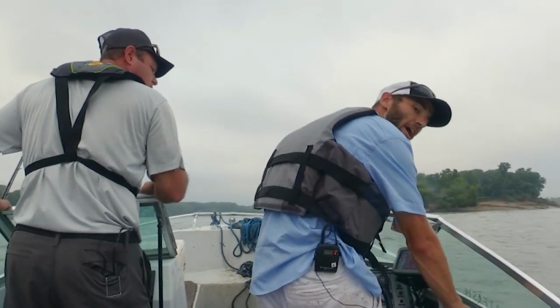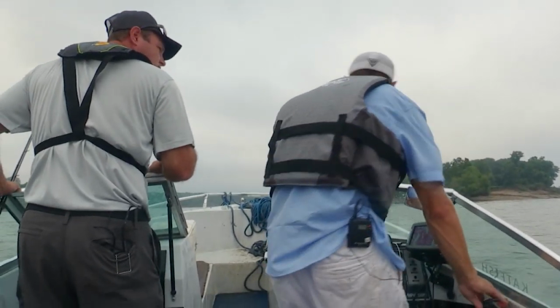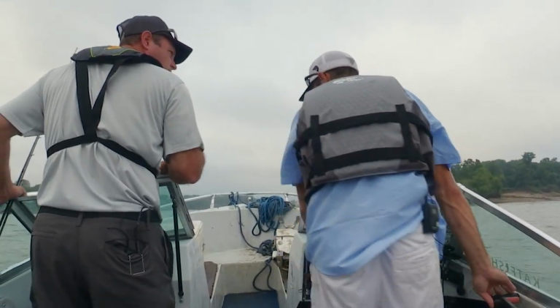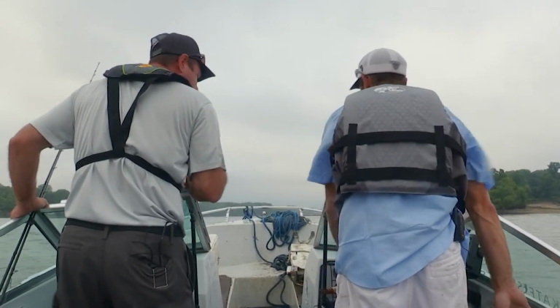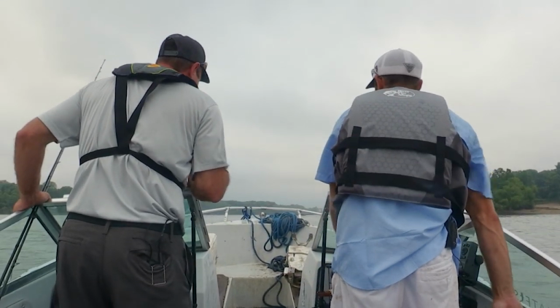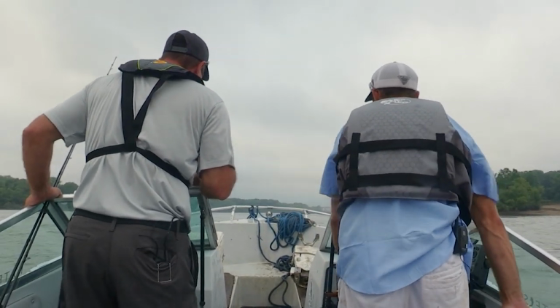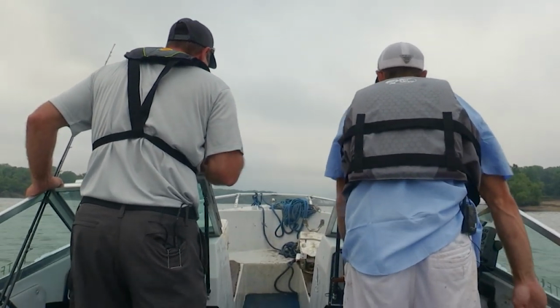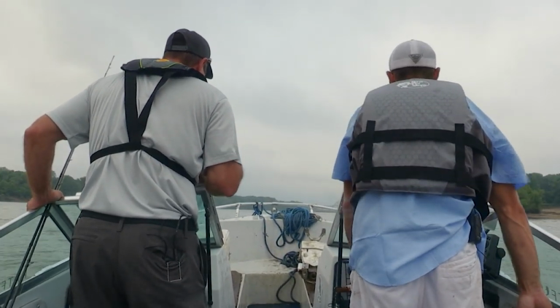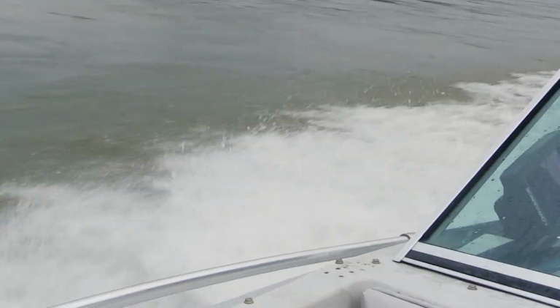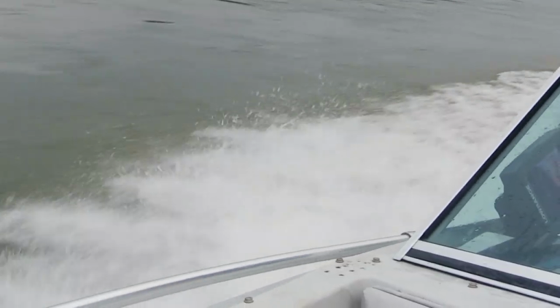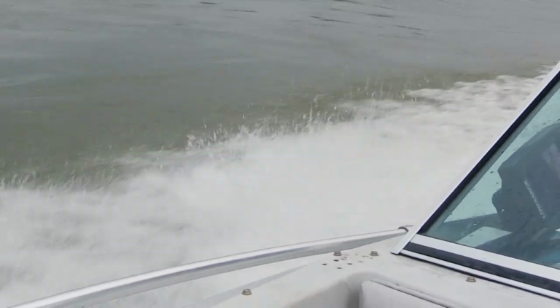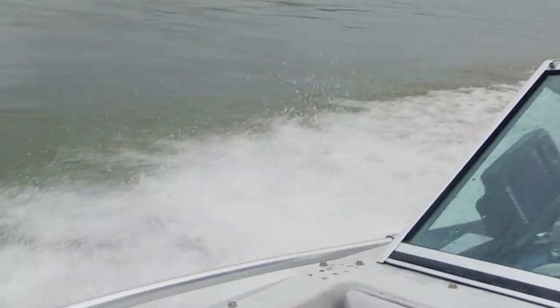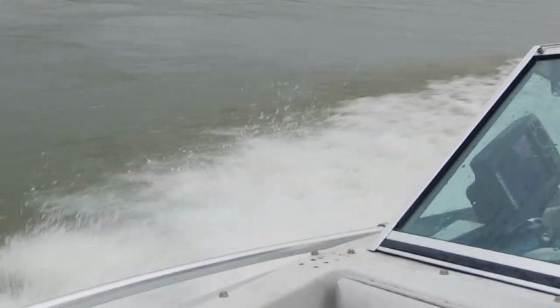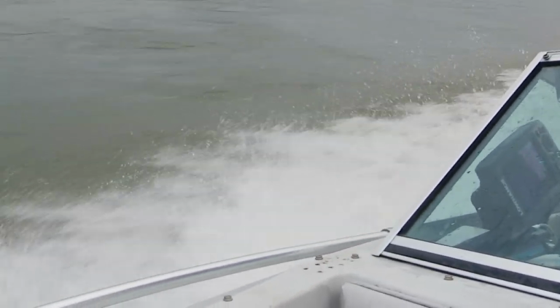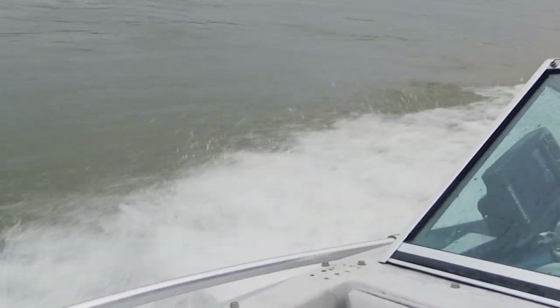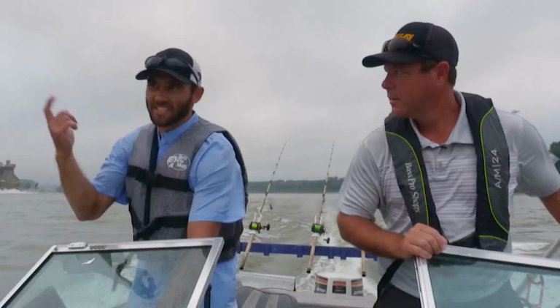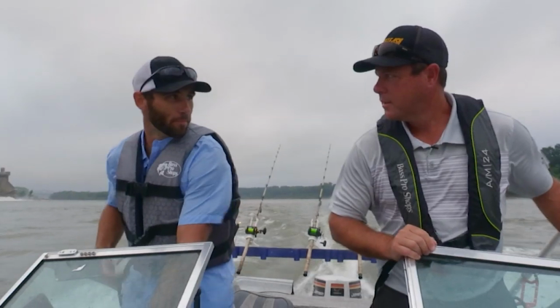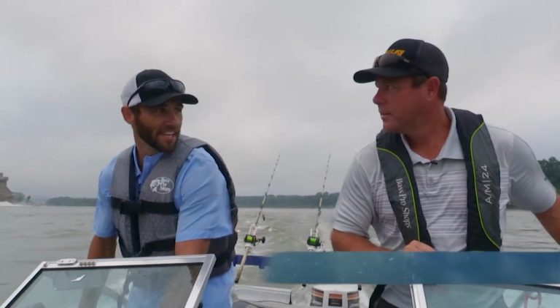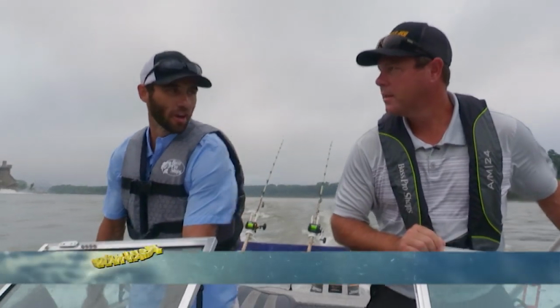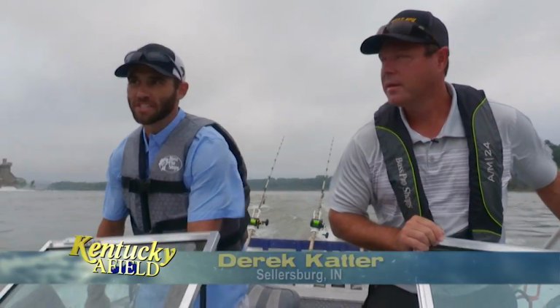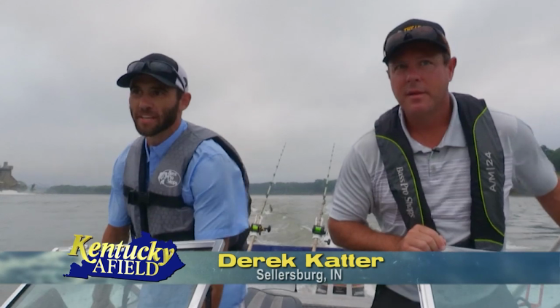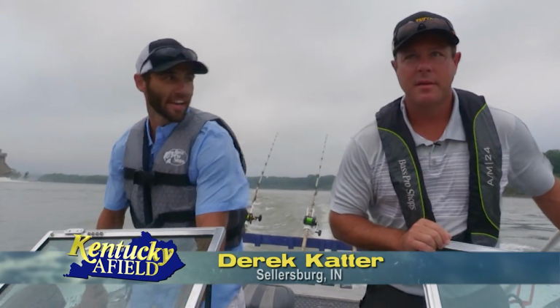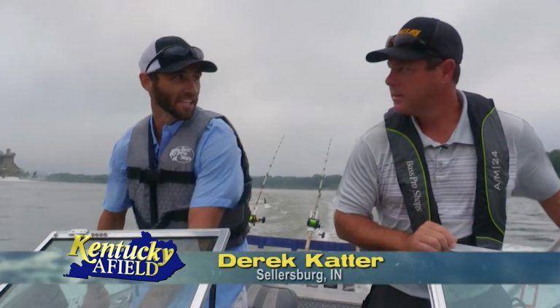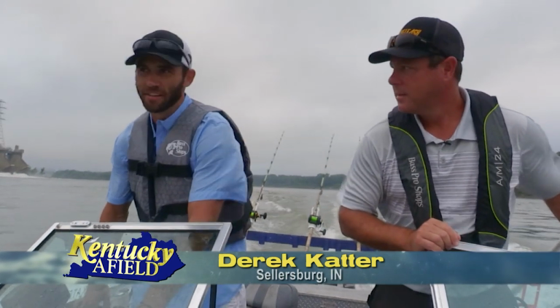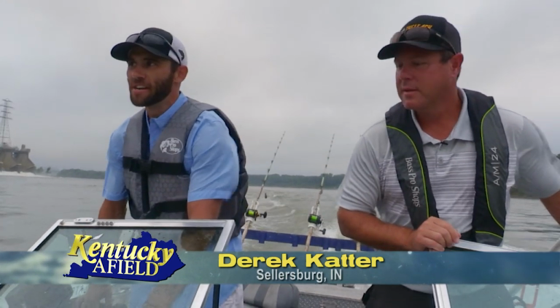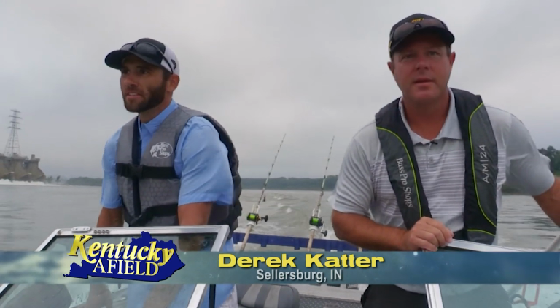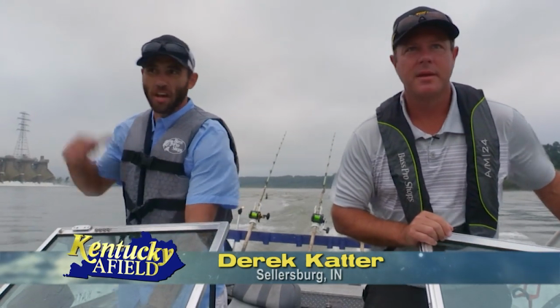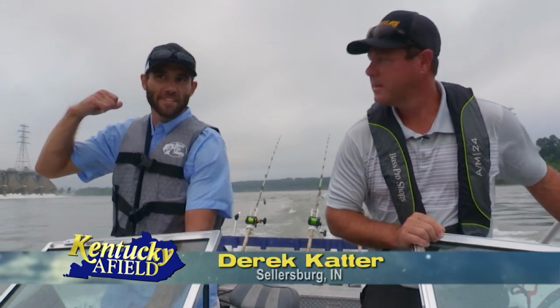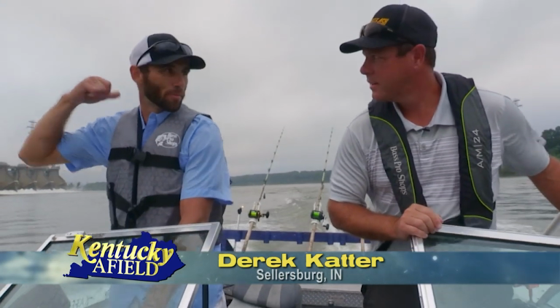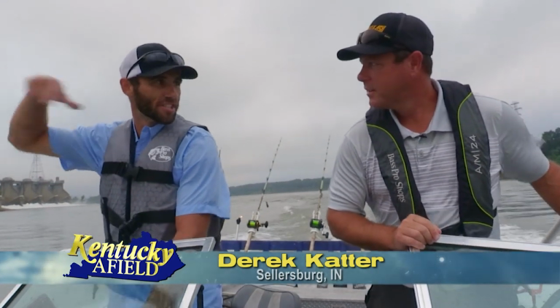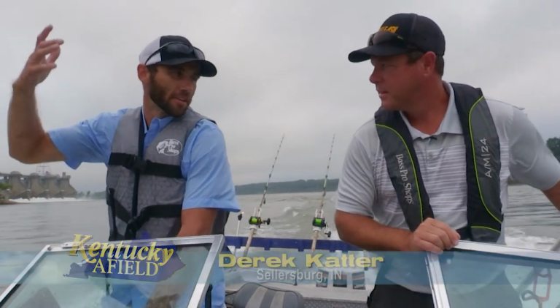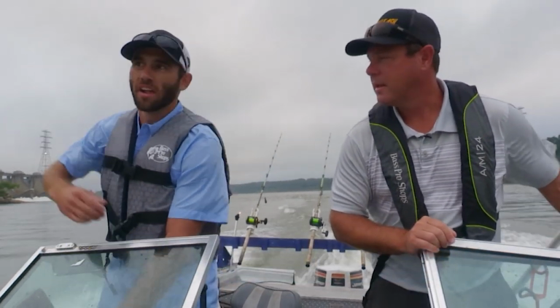Today we're out here on the Ohio River with catfisherman Derek Catter. Derek is taking us down below the Falls of the Ohio. This is like a beacon for all the fish — hey, come and eat here — and it's also protected from the bridge up top.